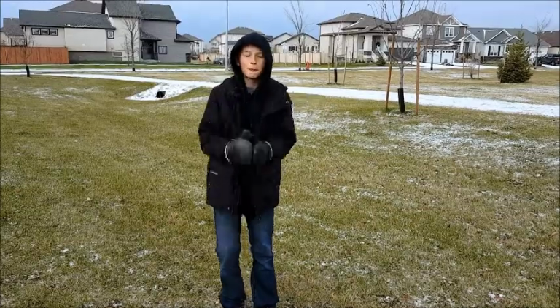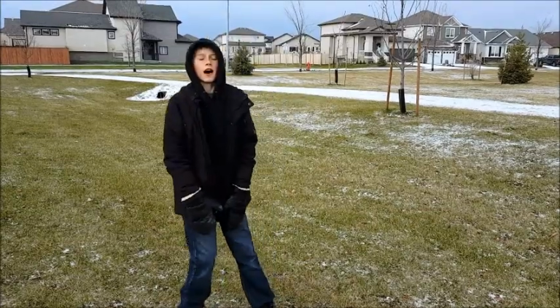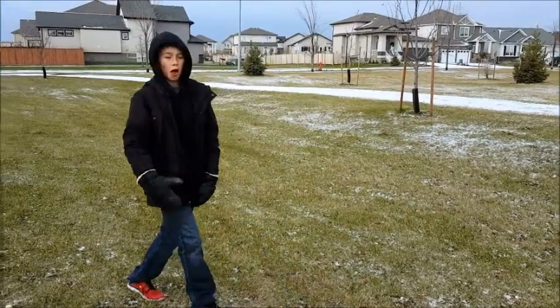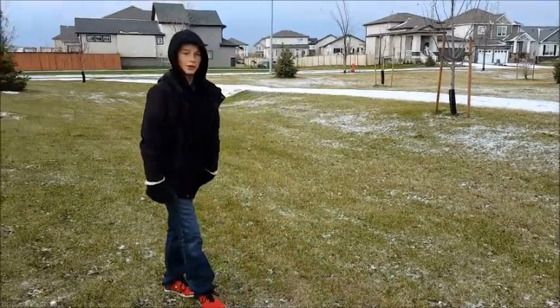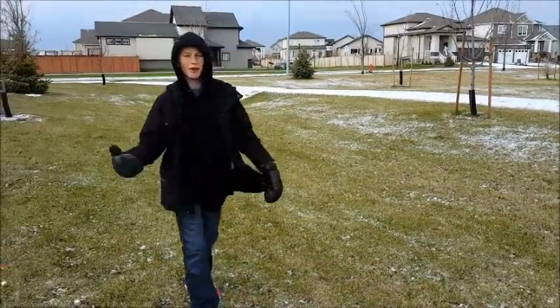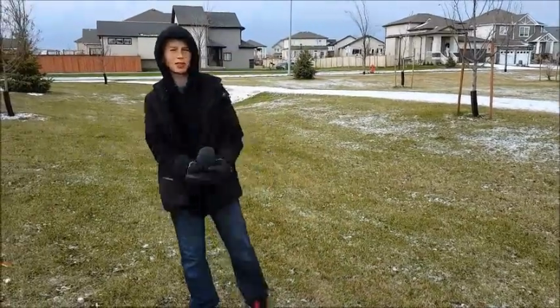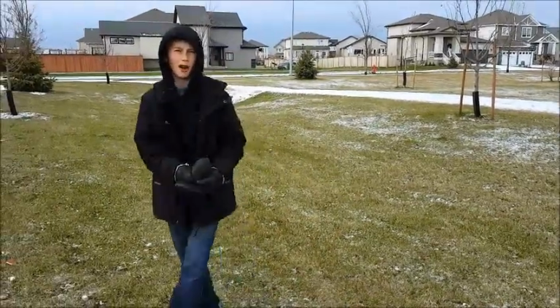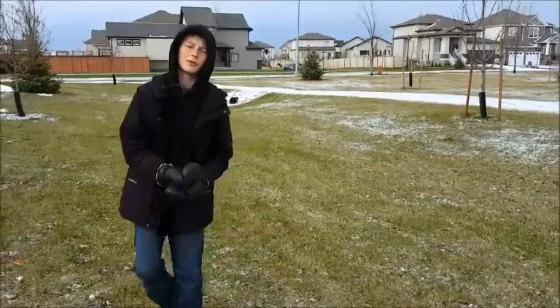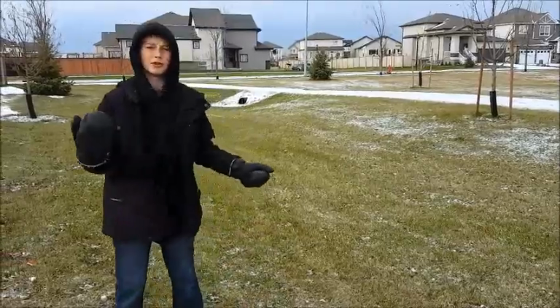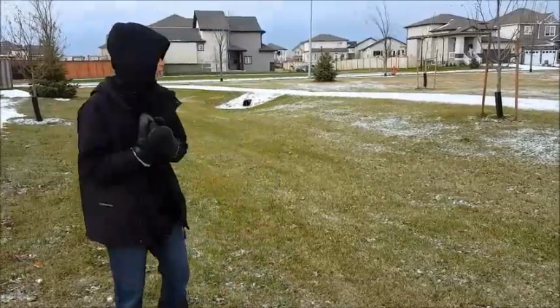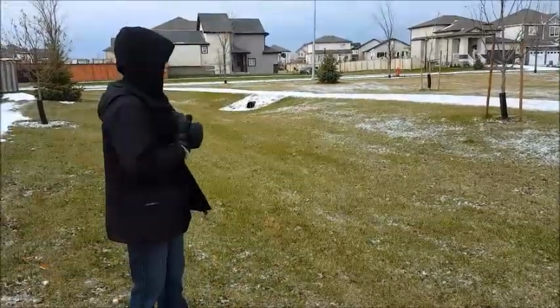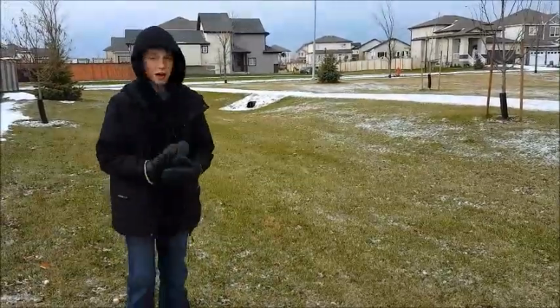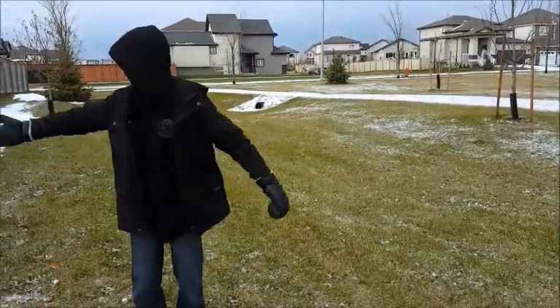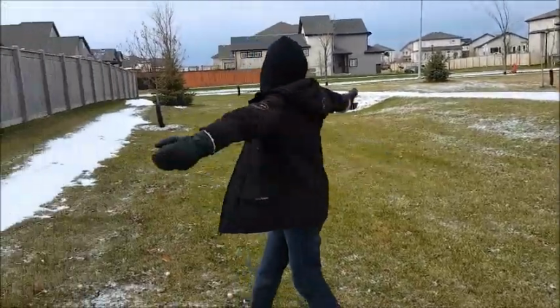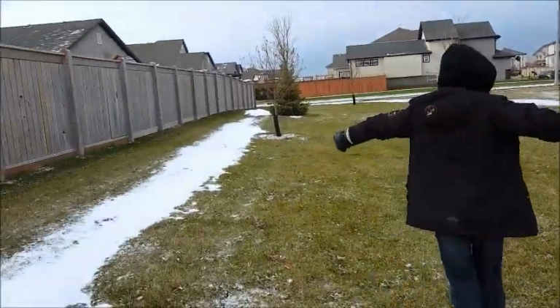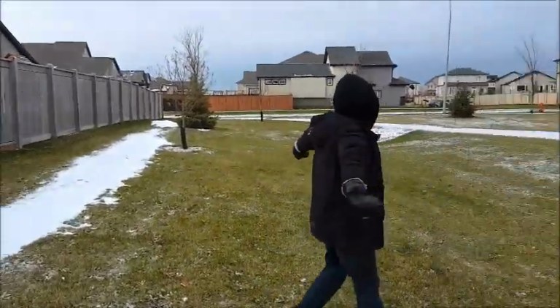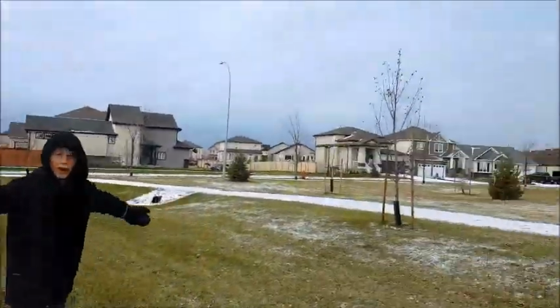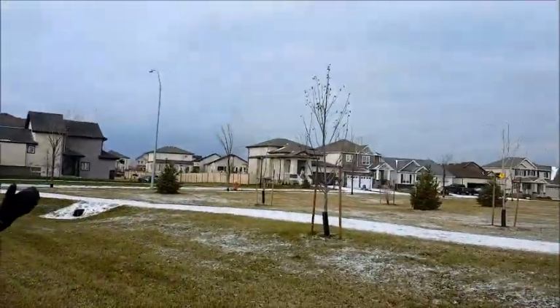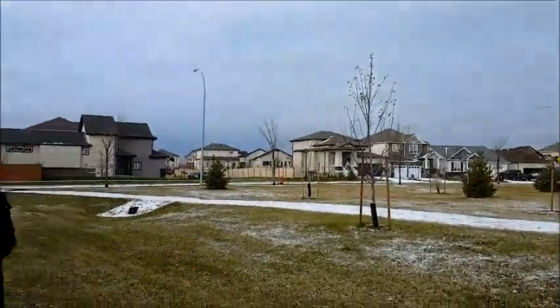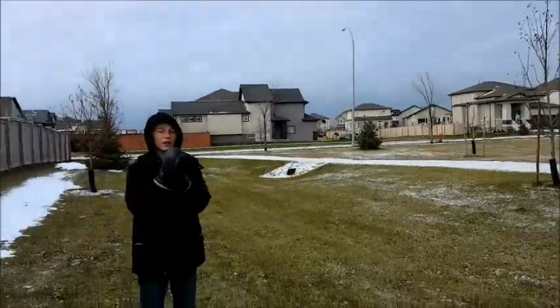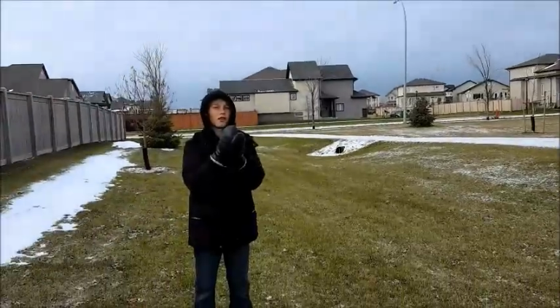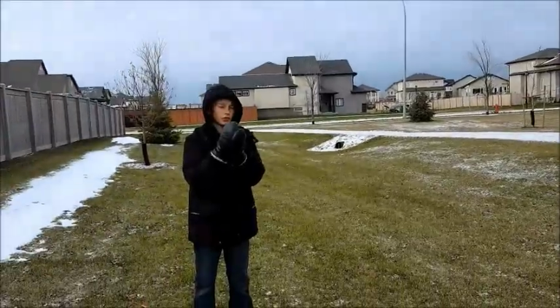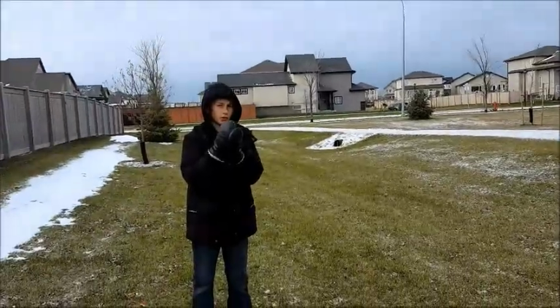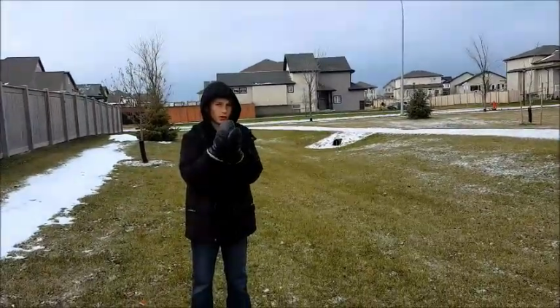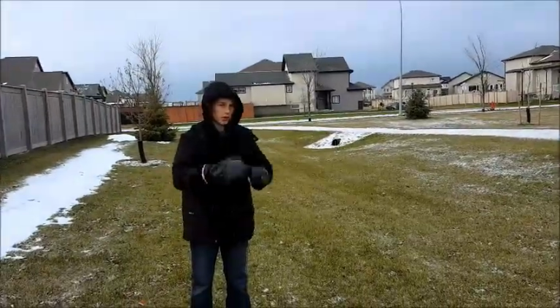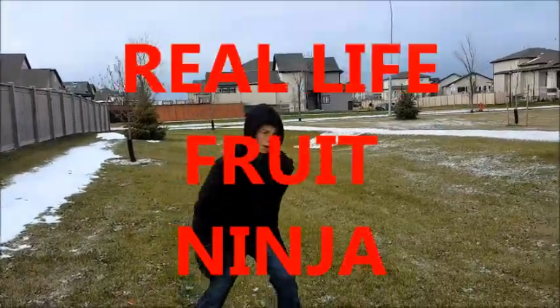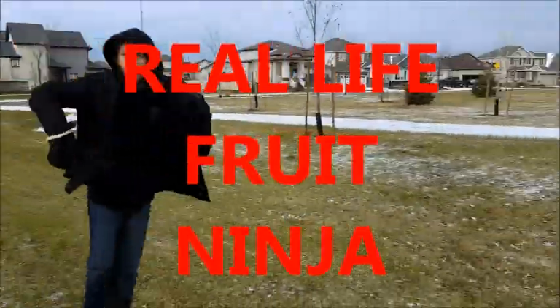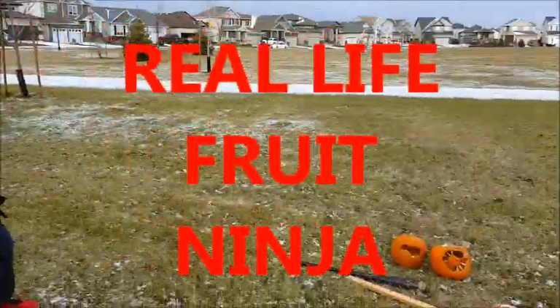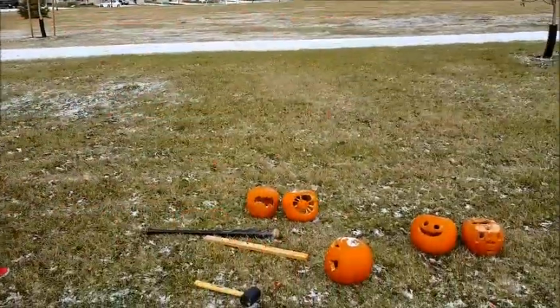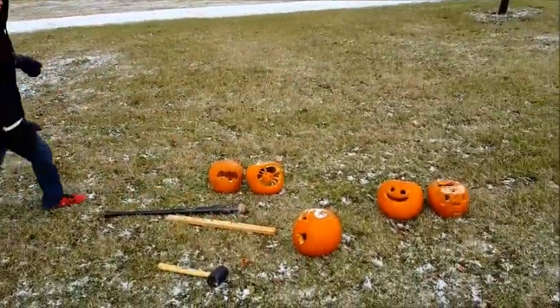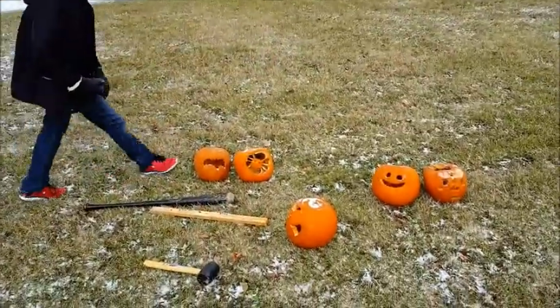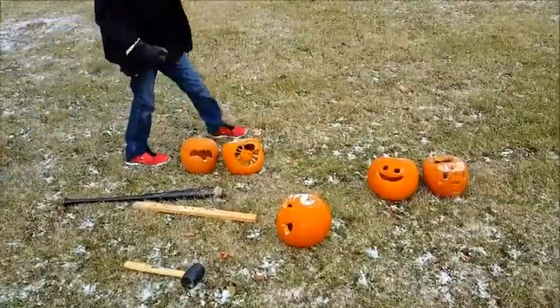Hey guys, it's LMC here. We haven't posted in a while — we've been busy with school and all that. Look, there's snow all around, but we have a big thing to do: it's real-life suit ninja. Let's go!